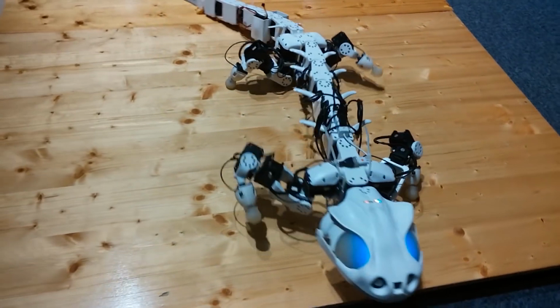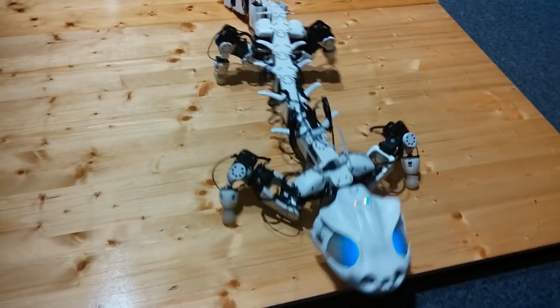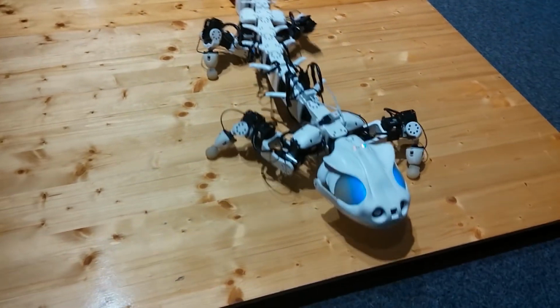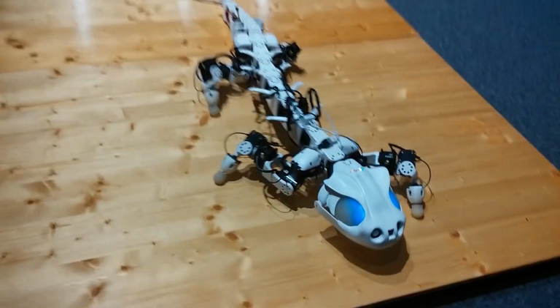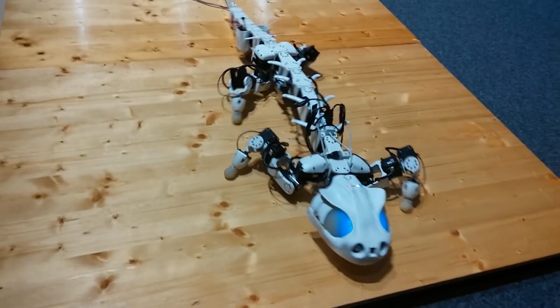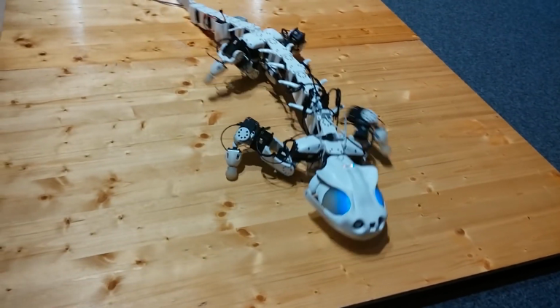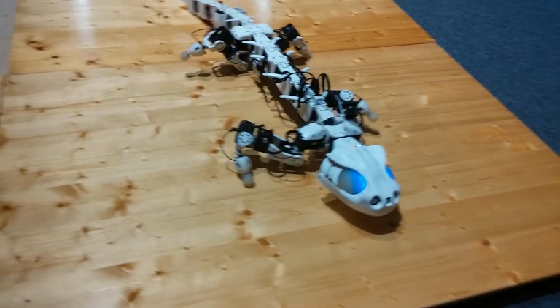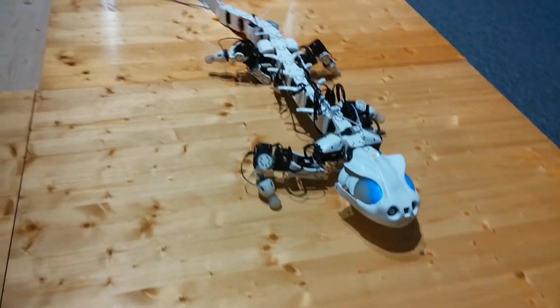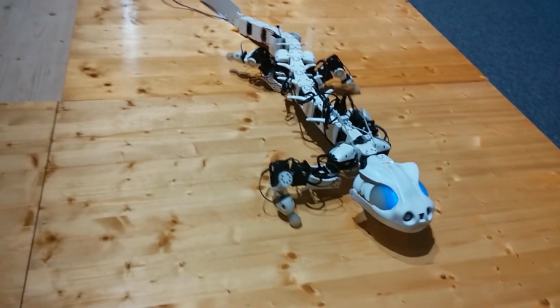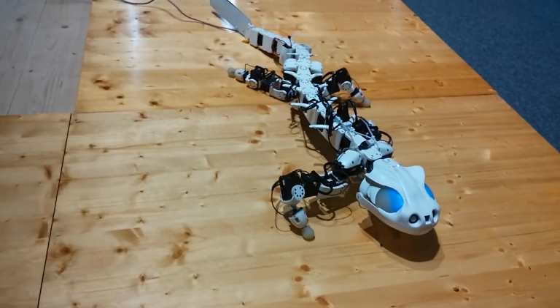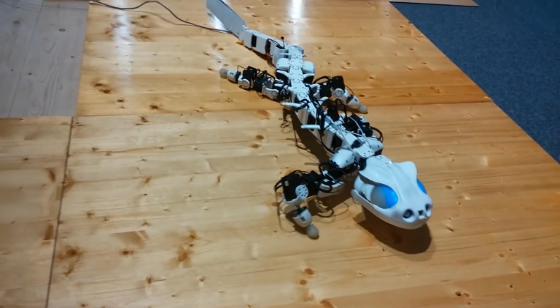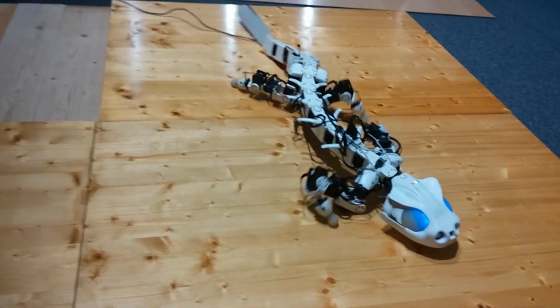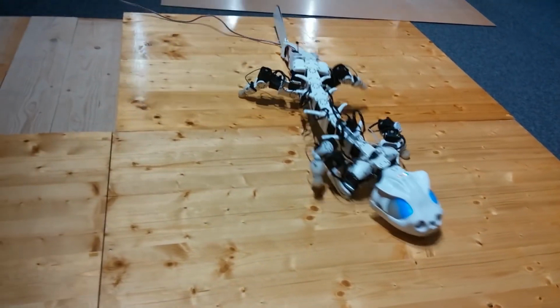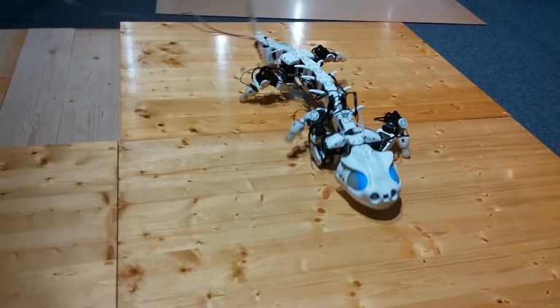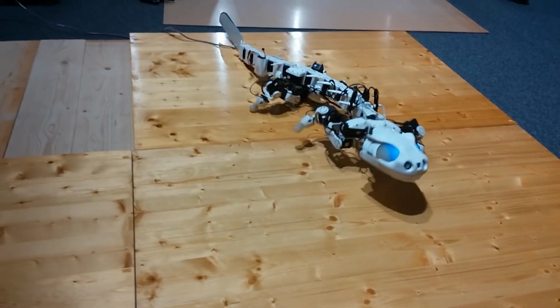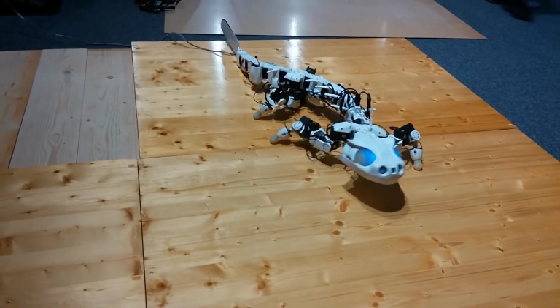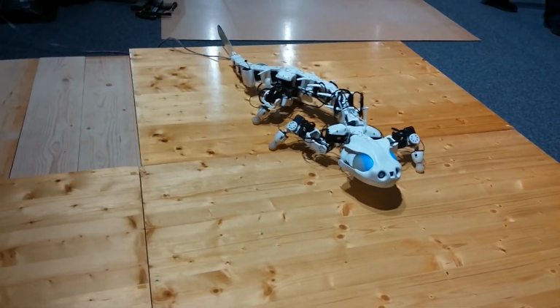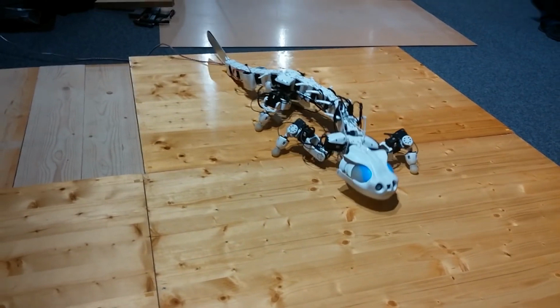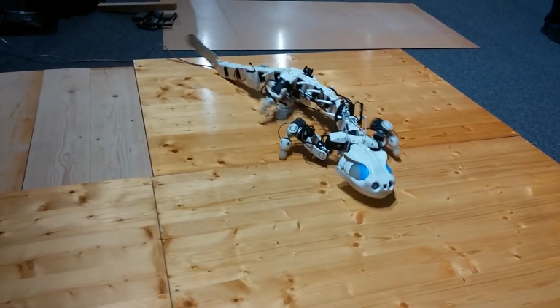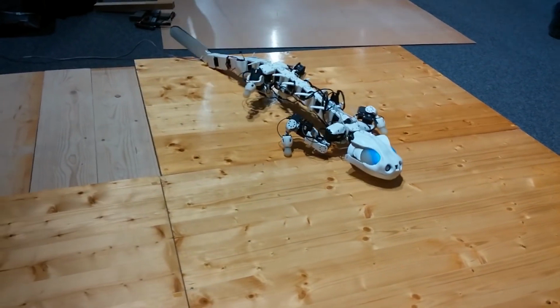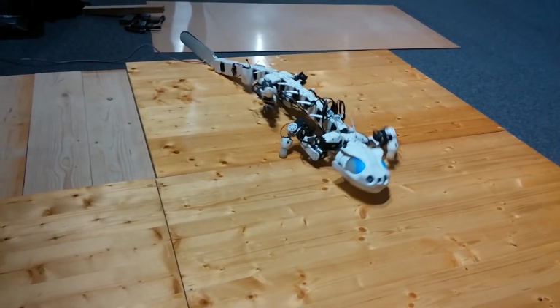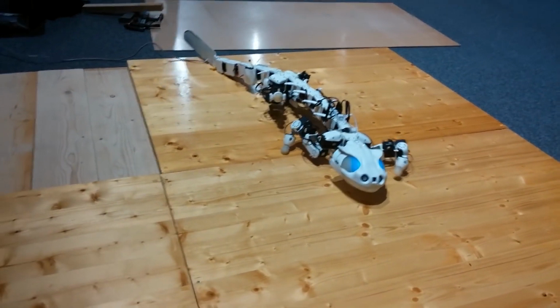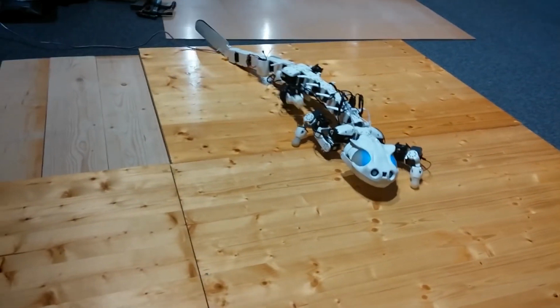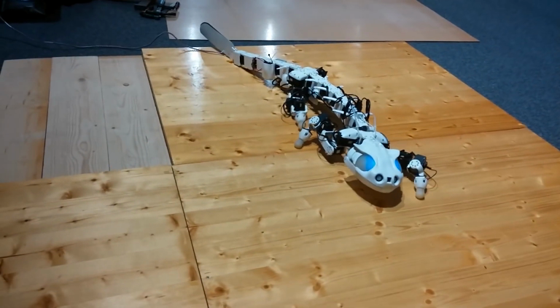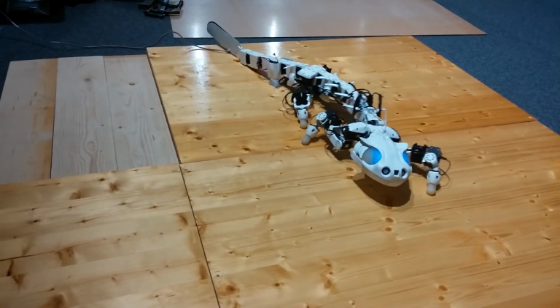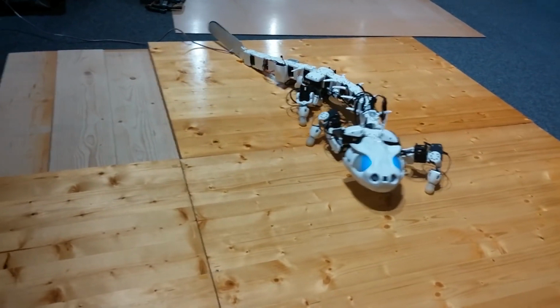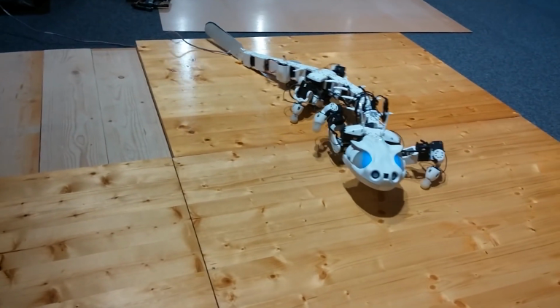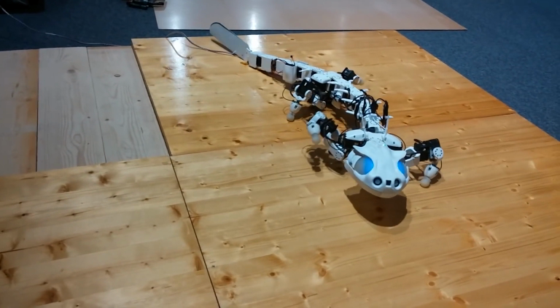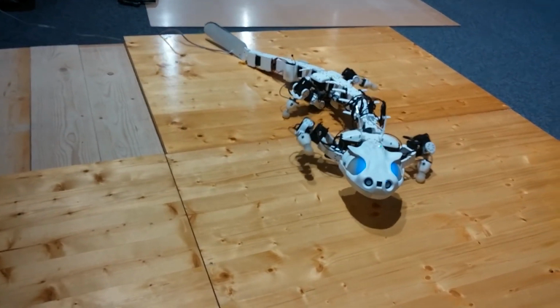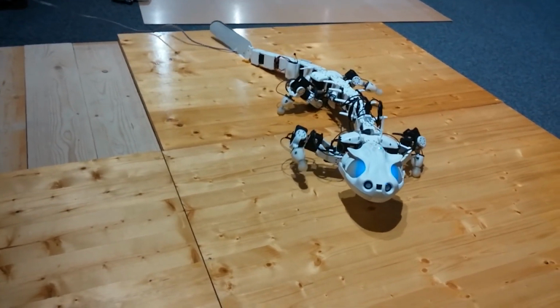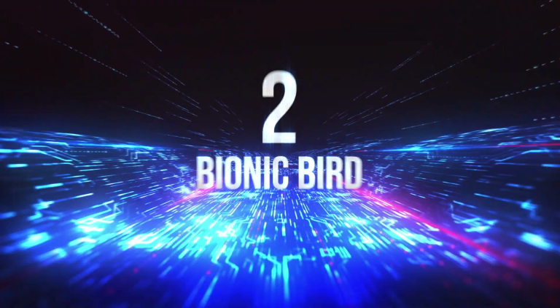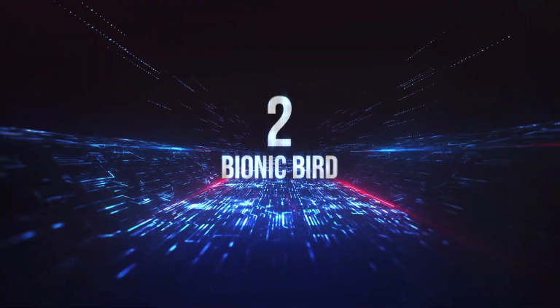Experimenters expect that Pleurobot, named after the pleurodeals, would enable scientists to understand vertebrate locomotion.